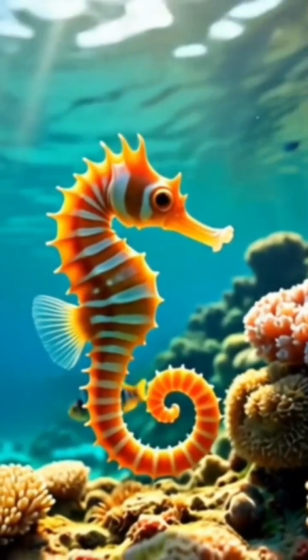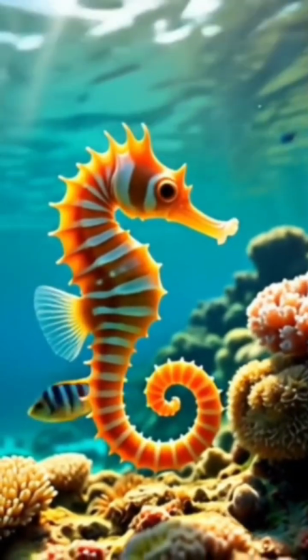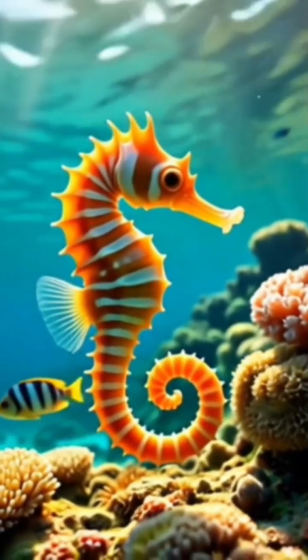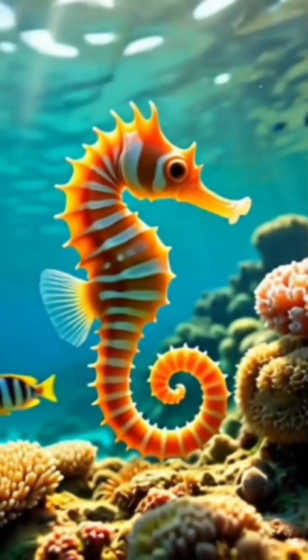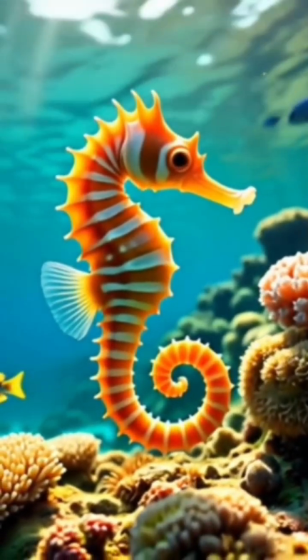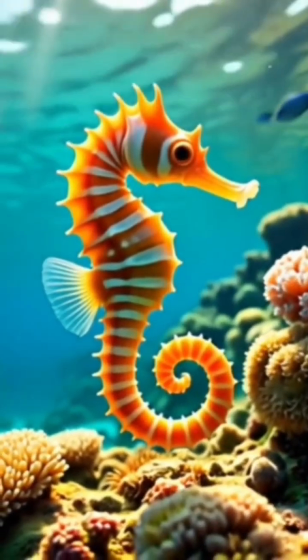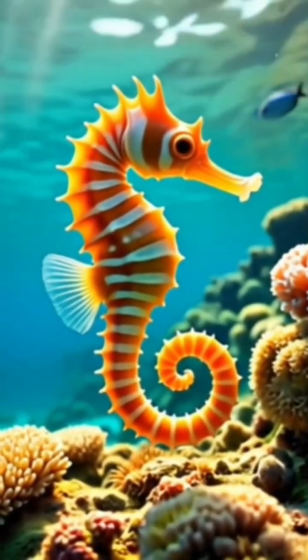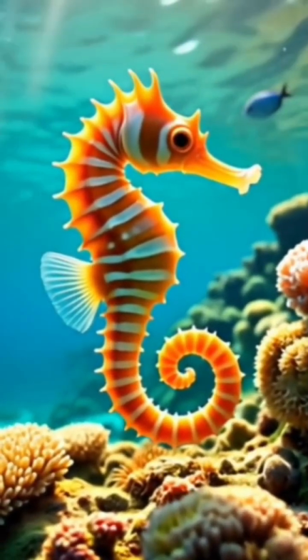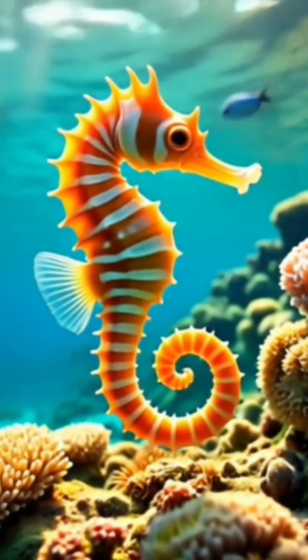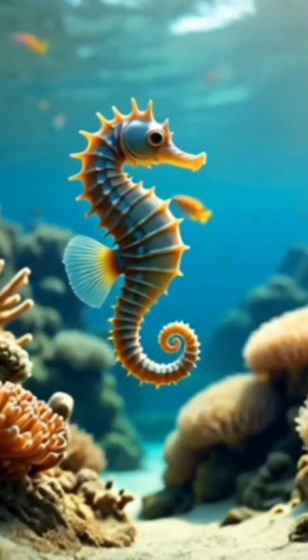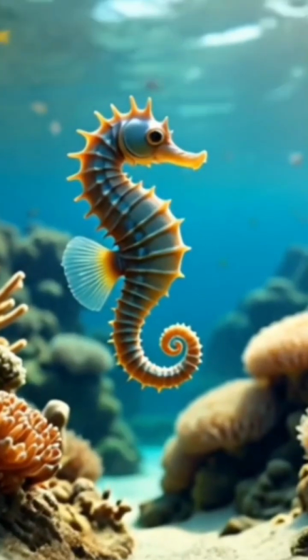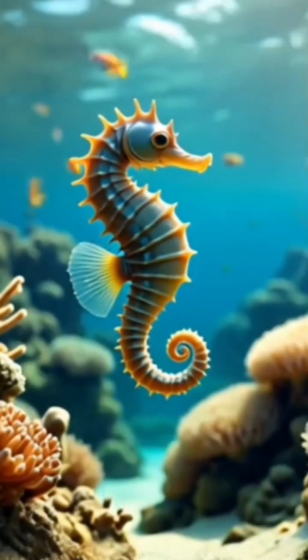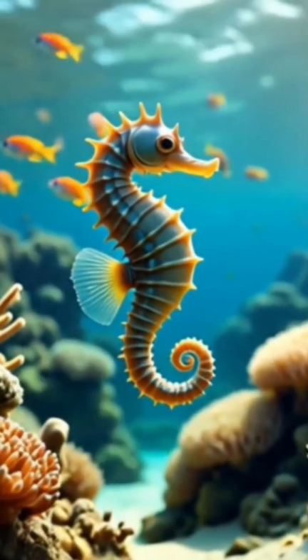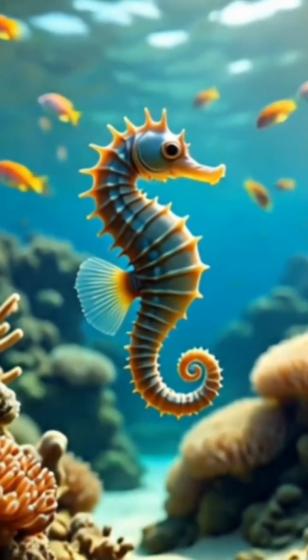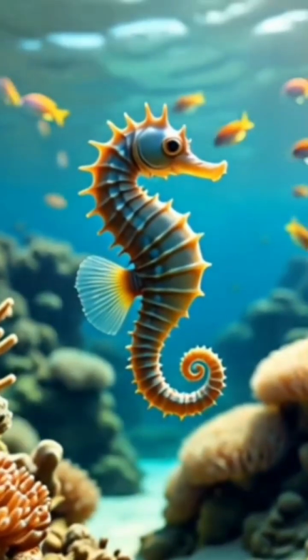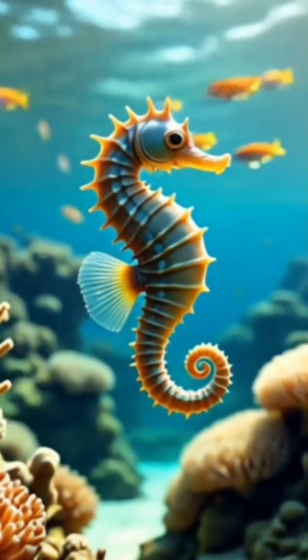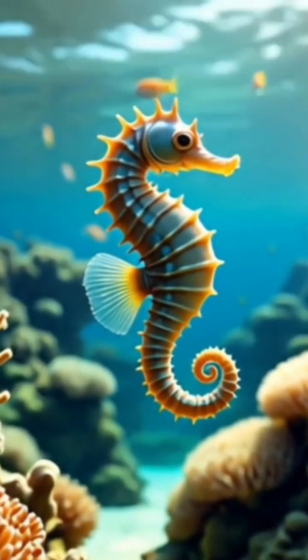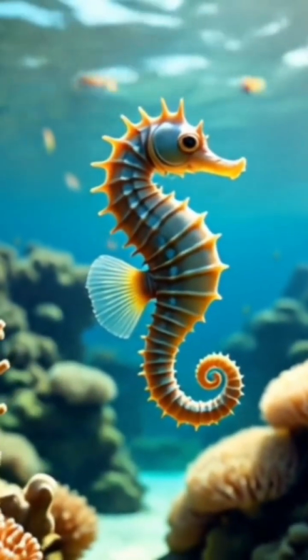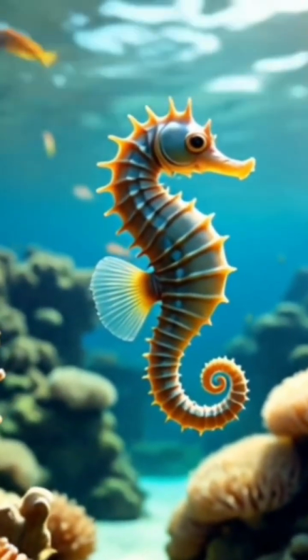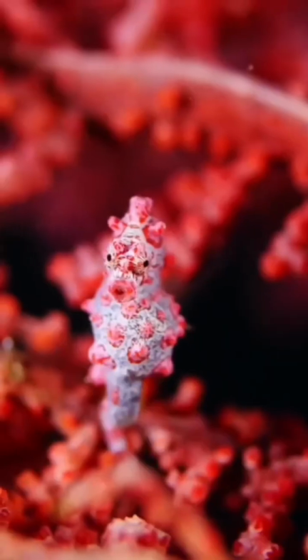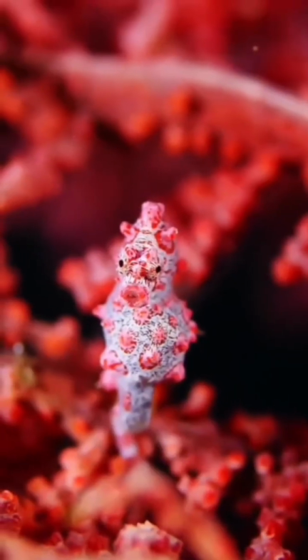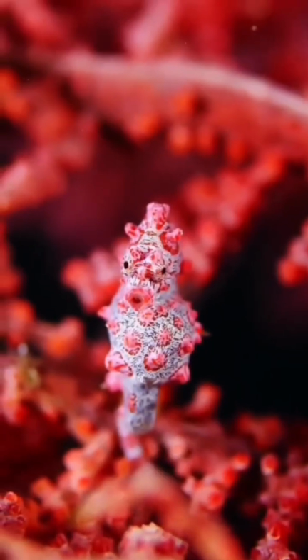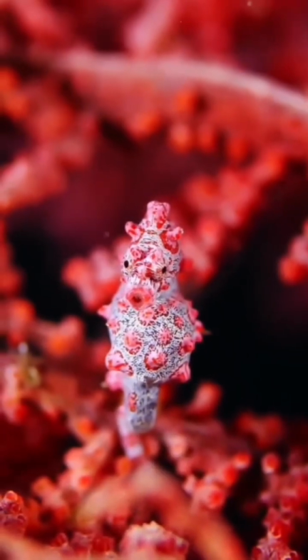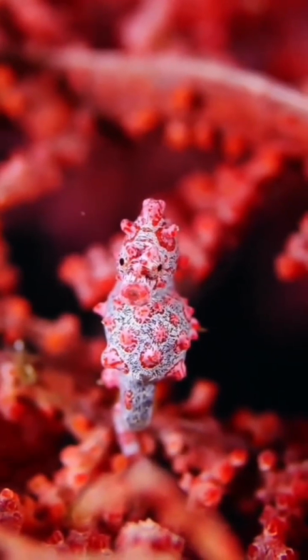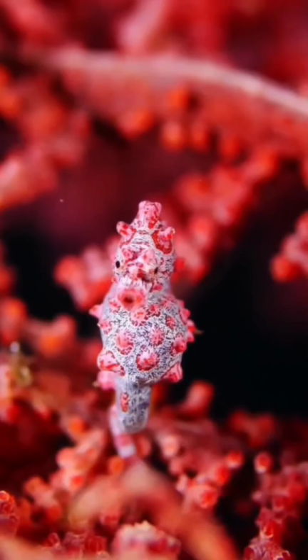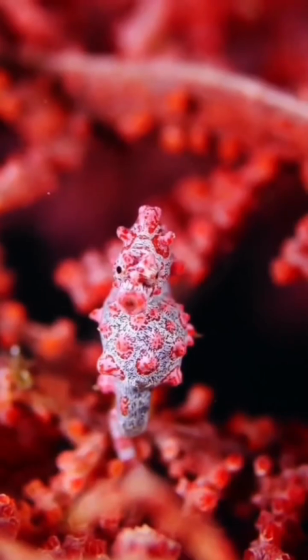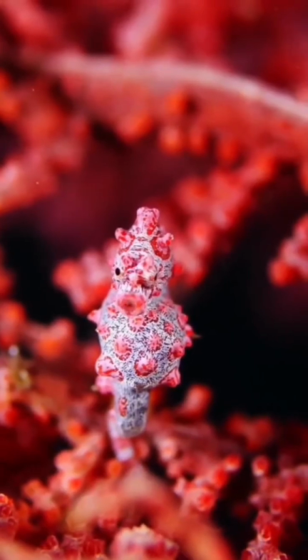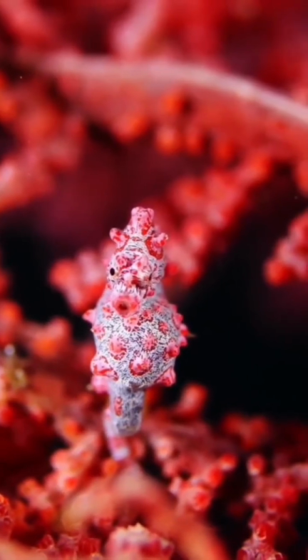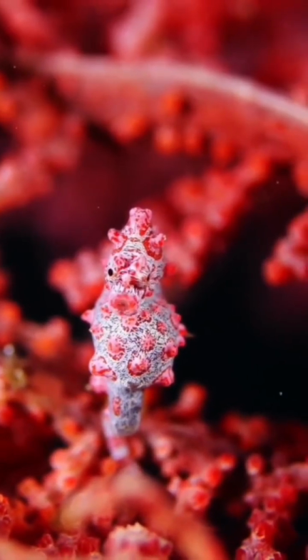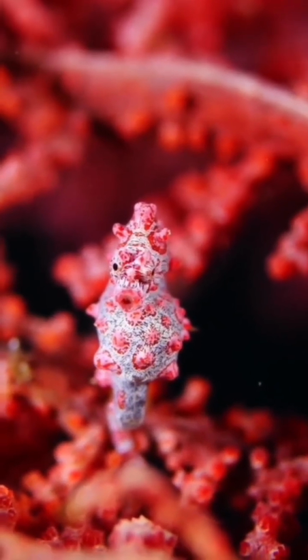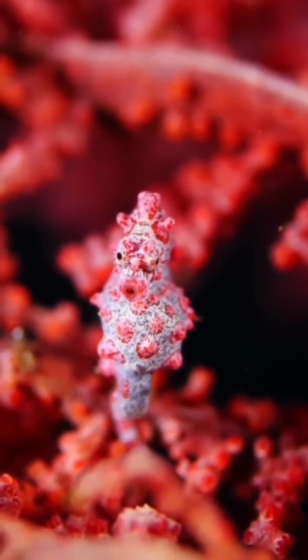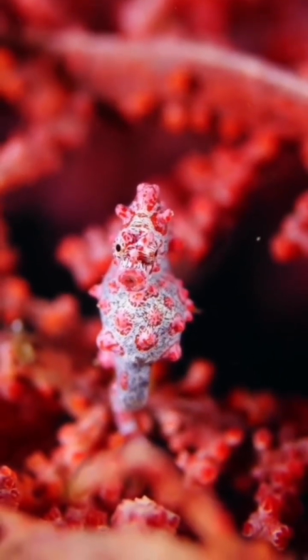The two eyes of a seahorse move independently of each other. The seahorse is not a very large fish. The pygmy seahorse is barely 2 cm, or about half the length of your little finger.